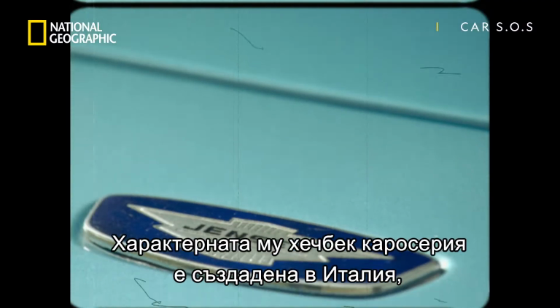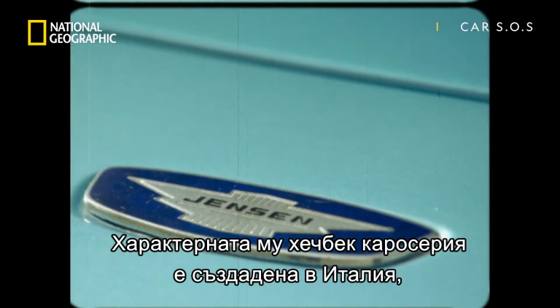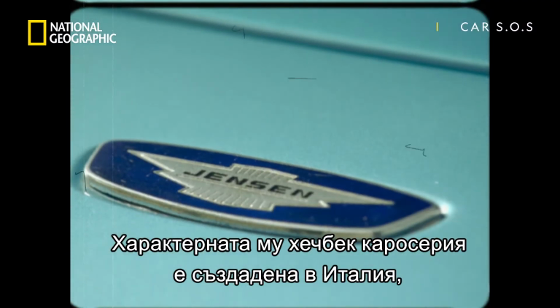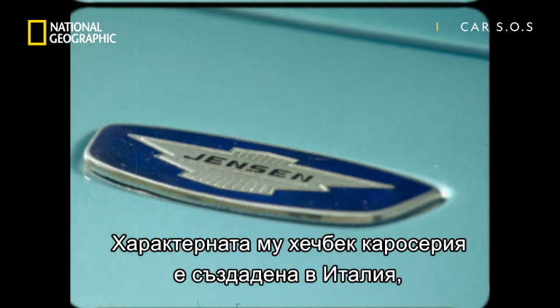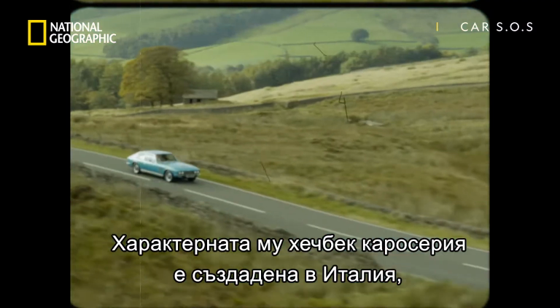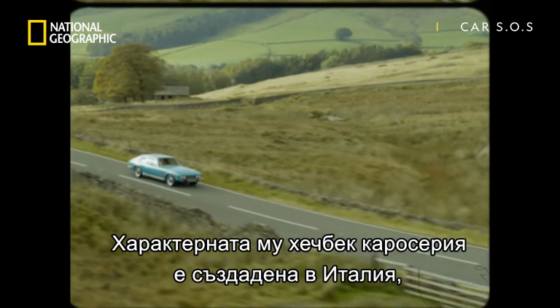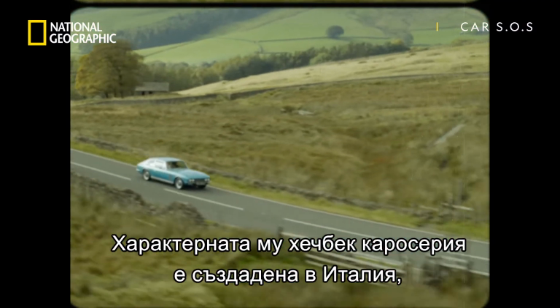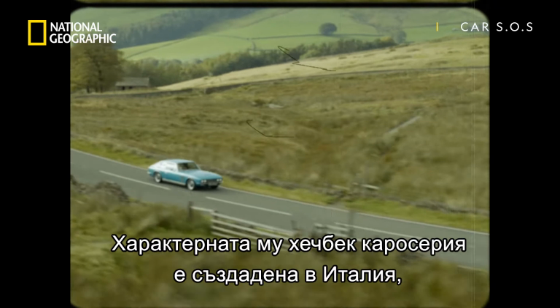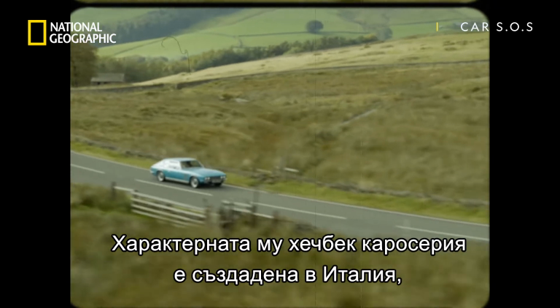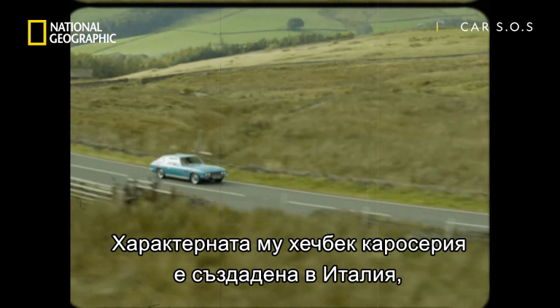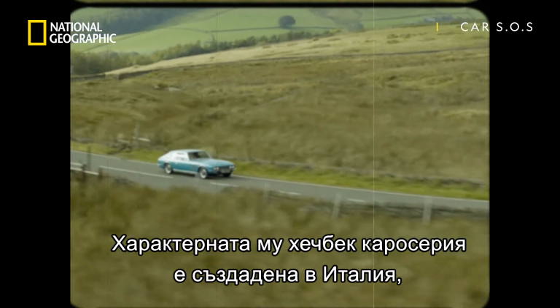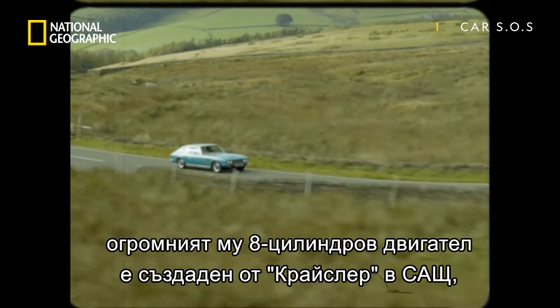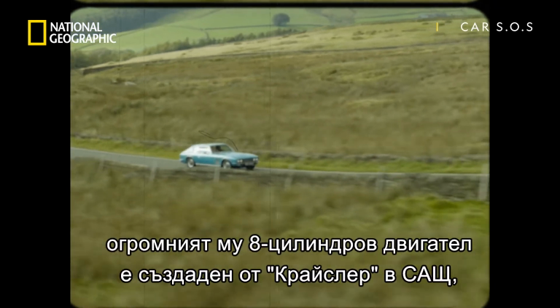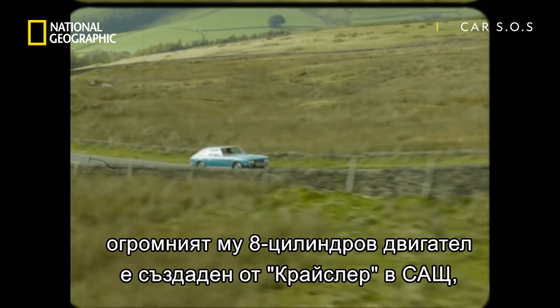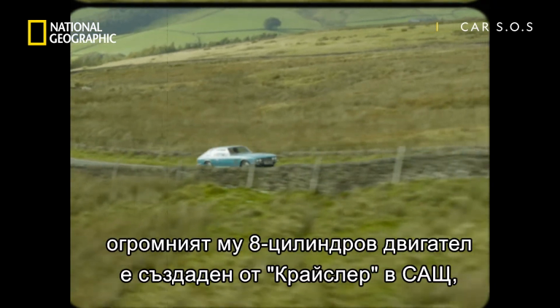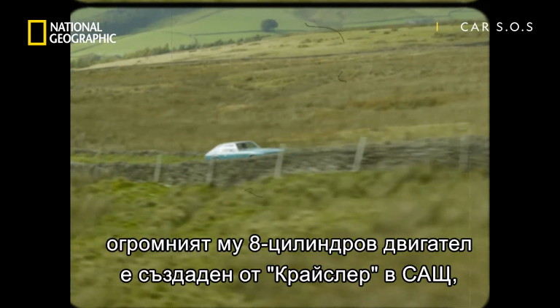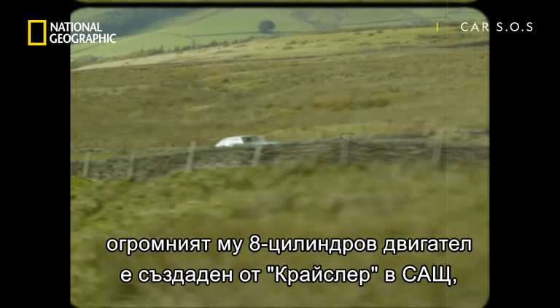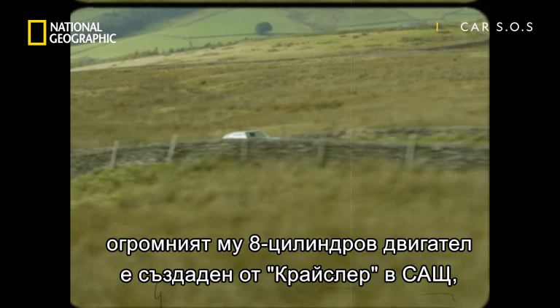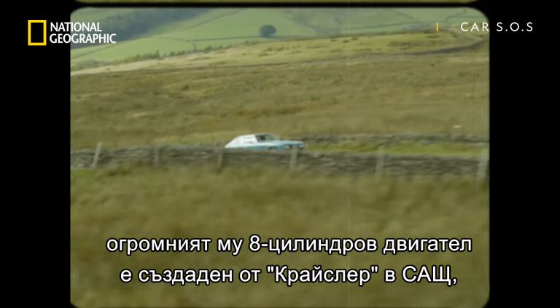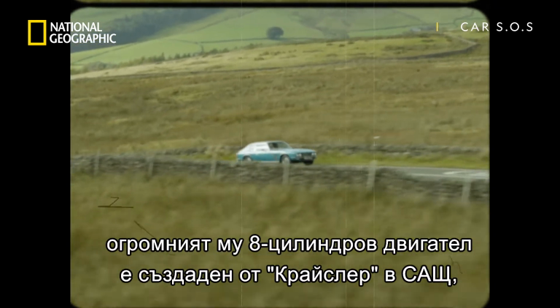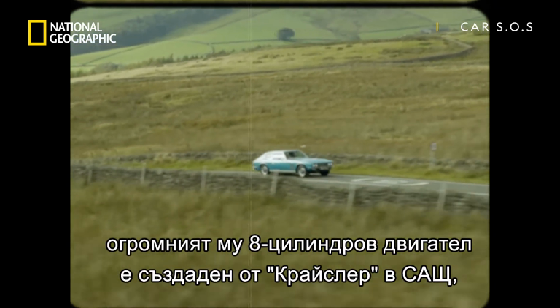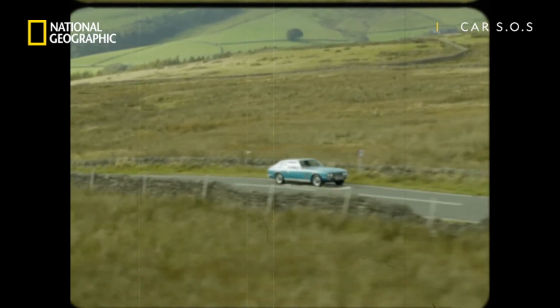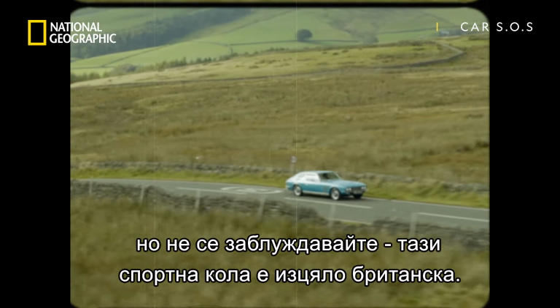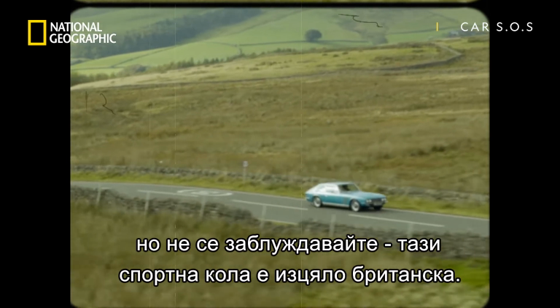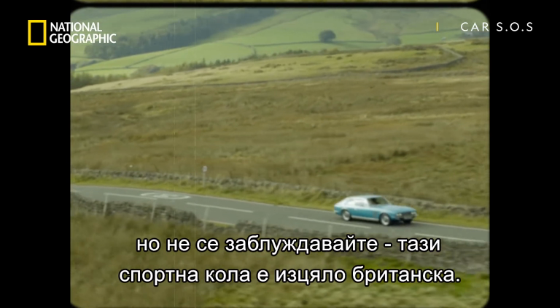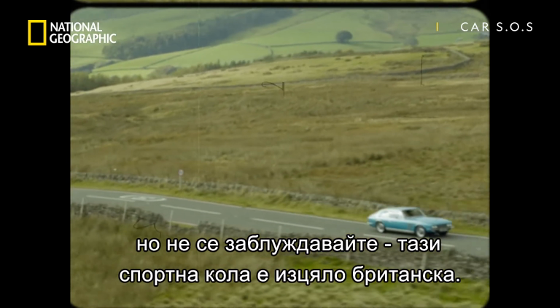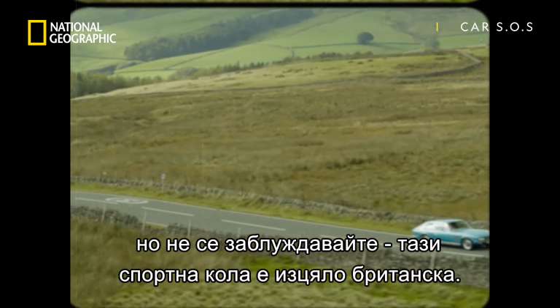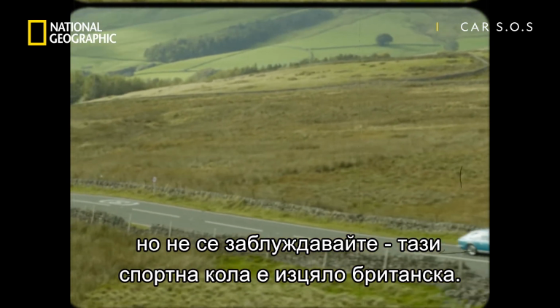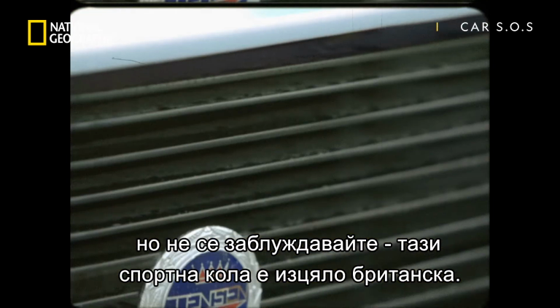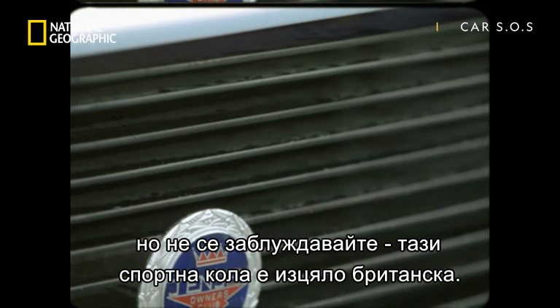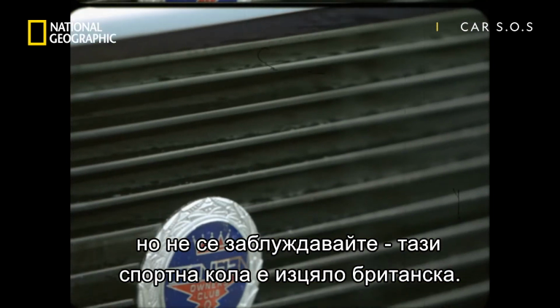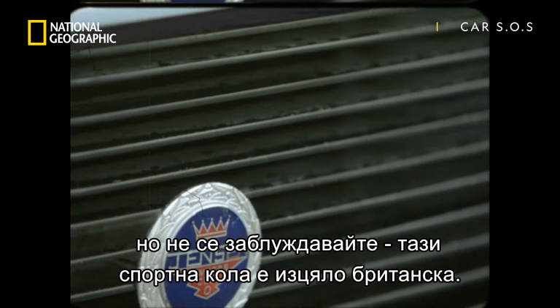Its distinctive hatchback body might have been styled in Italy, and the enormous V8 engine built by Chrysler in the US. But don't be fooled — this muscle car was British through and through.